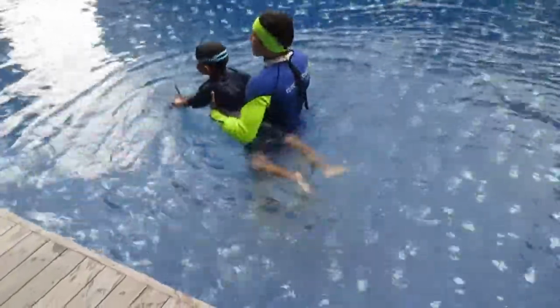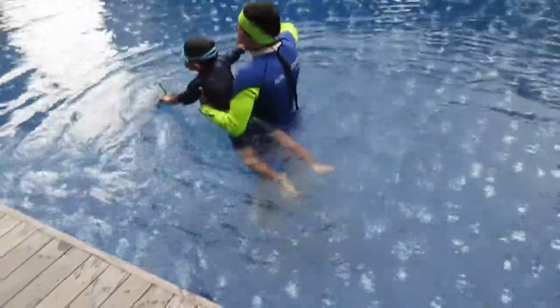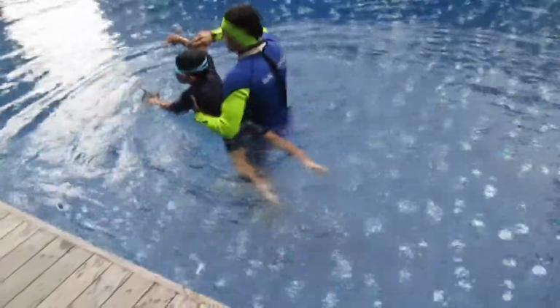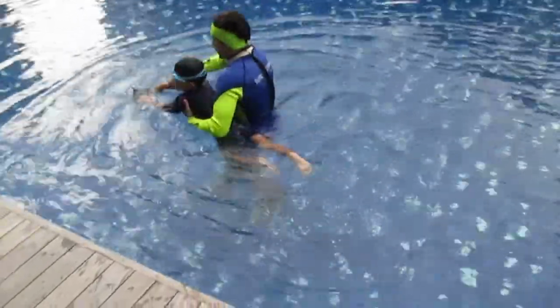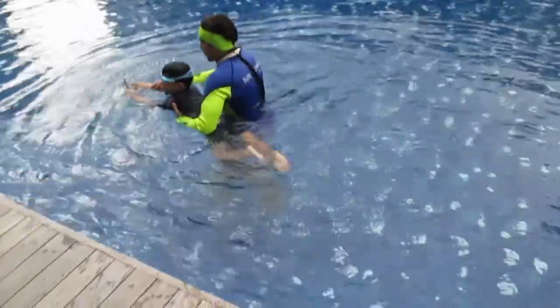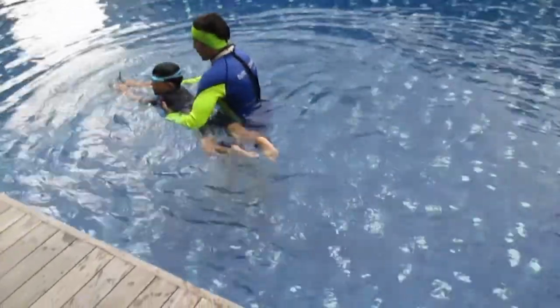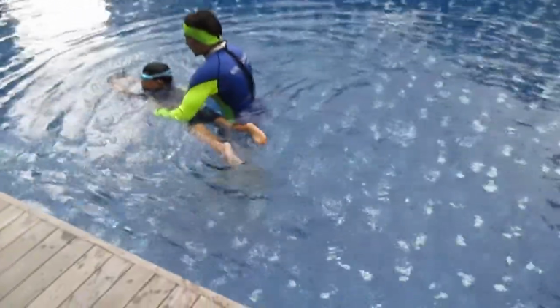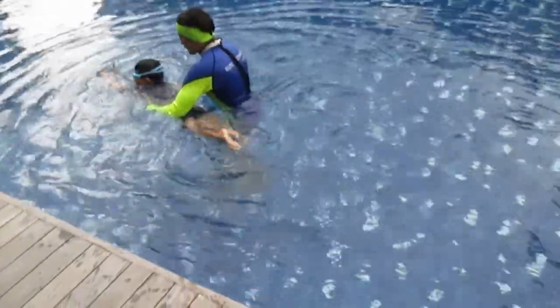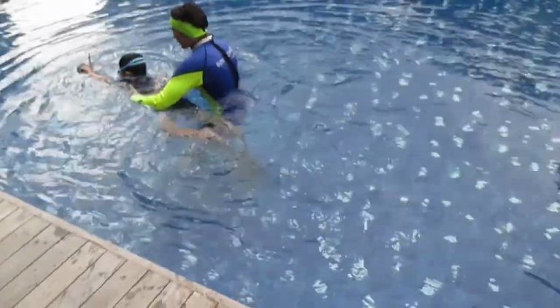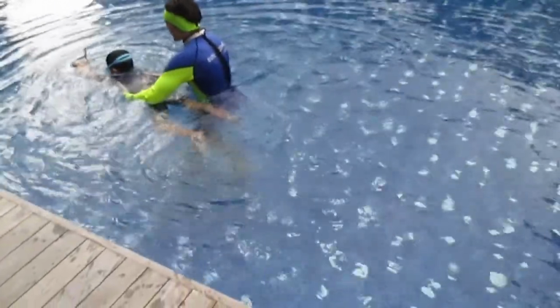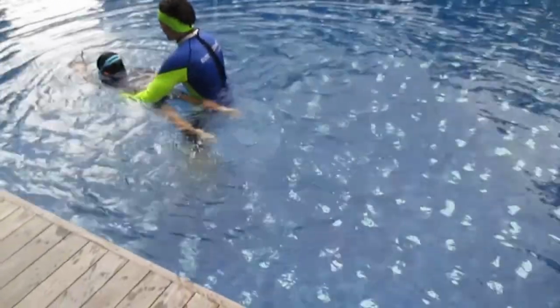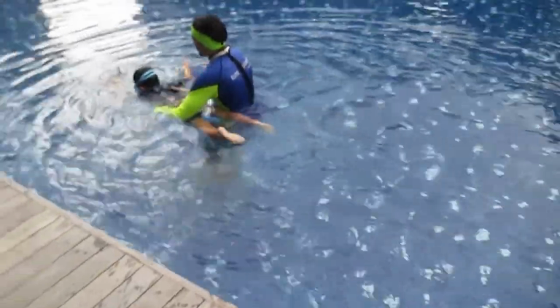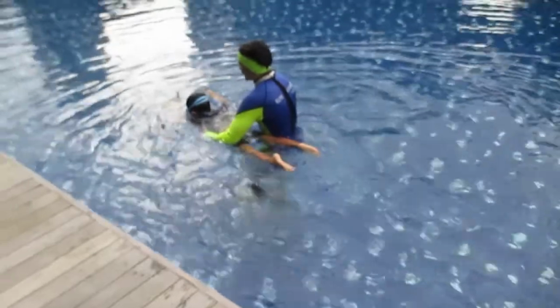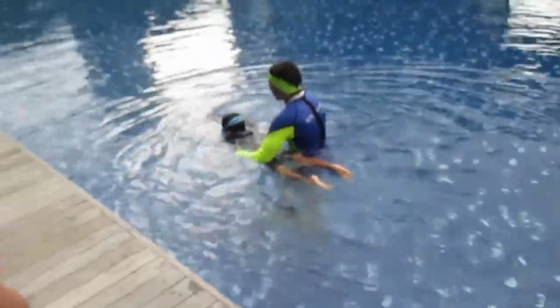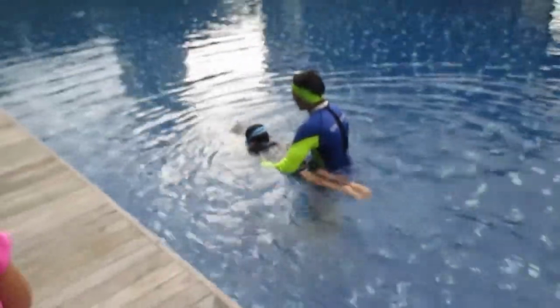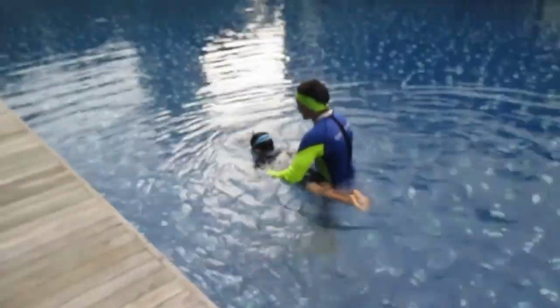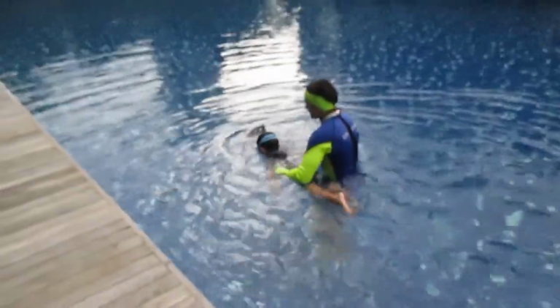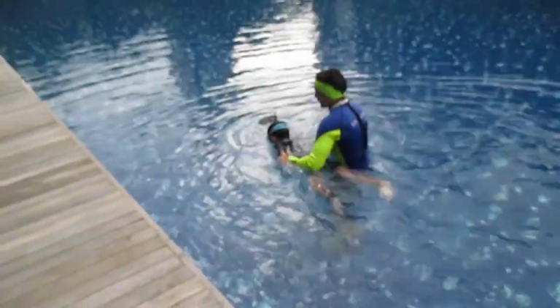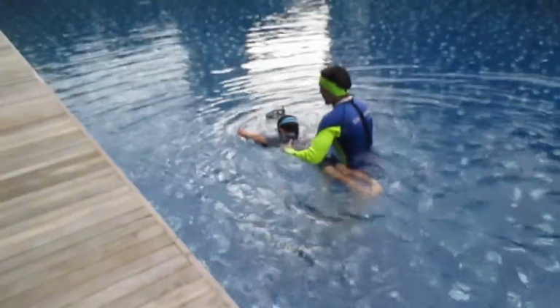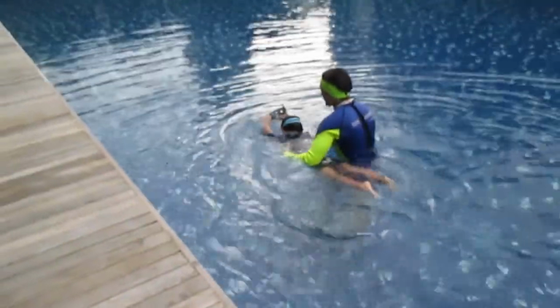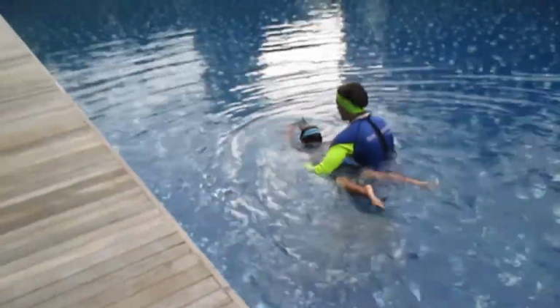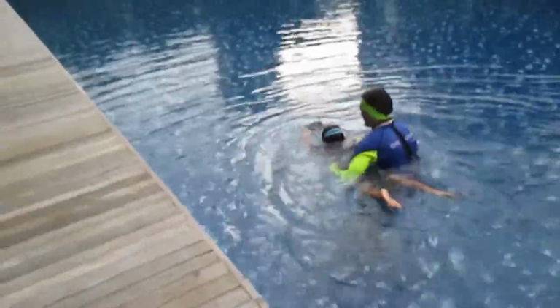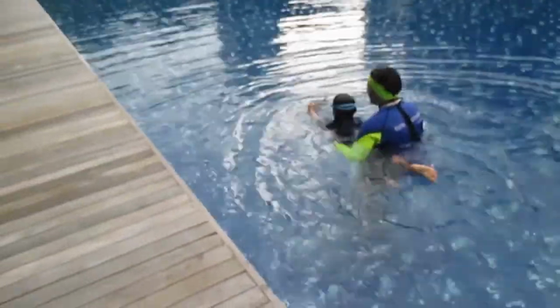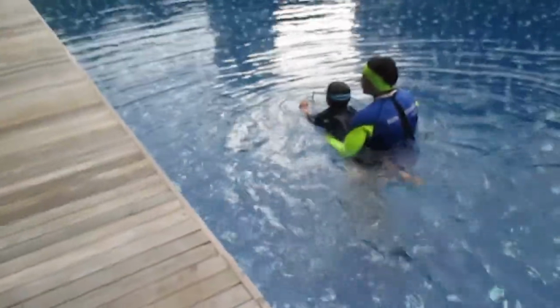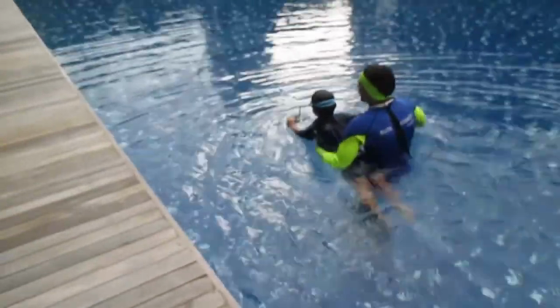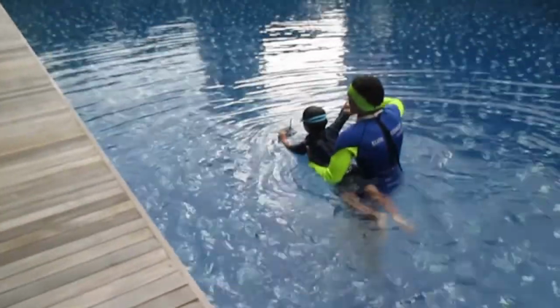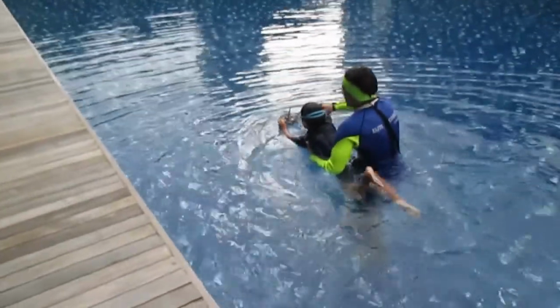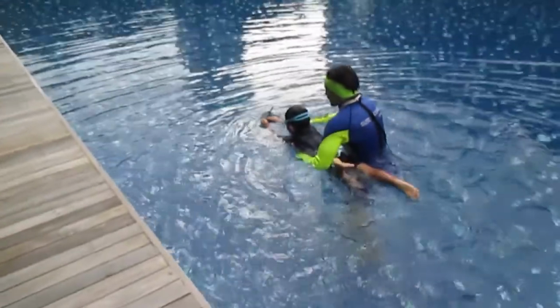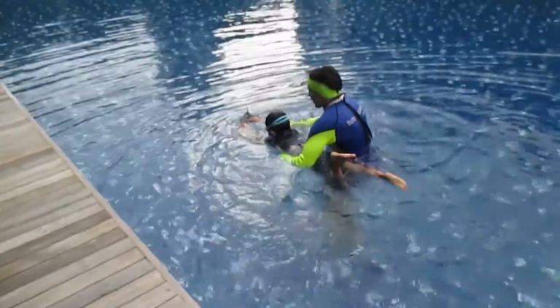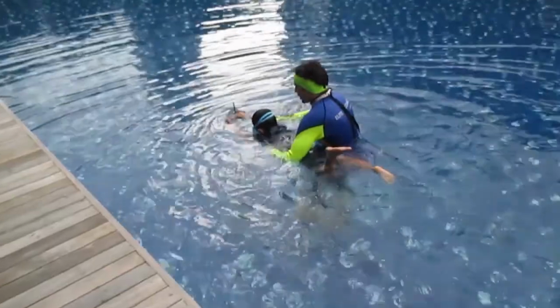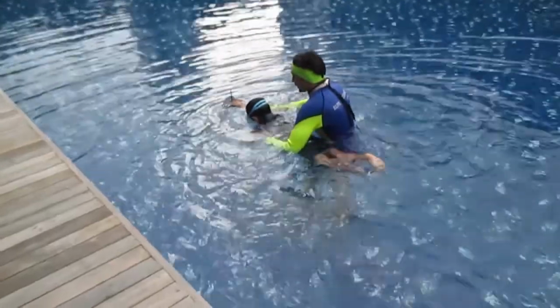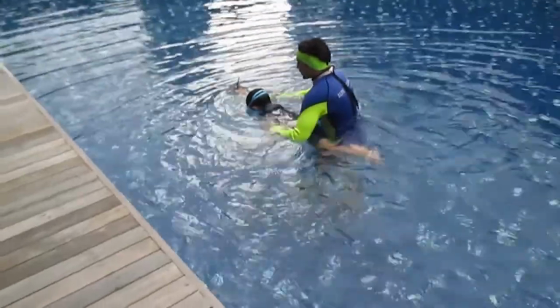Head down, one, don't stop, two, and three. Change your arms. One — good.